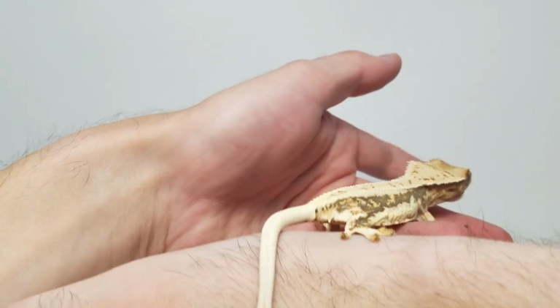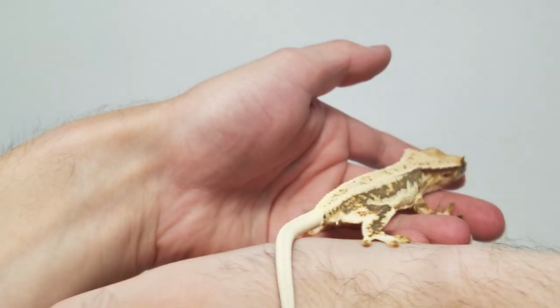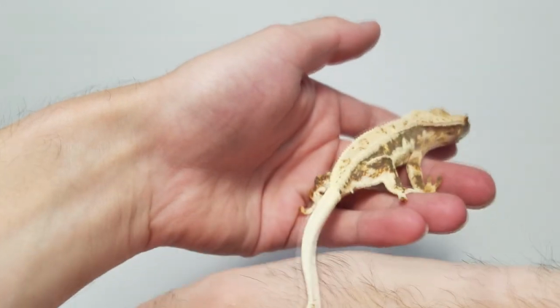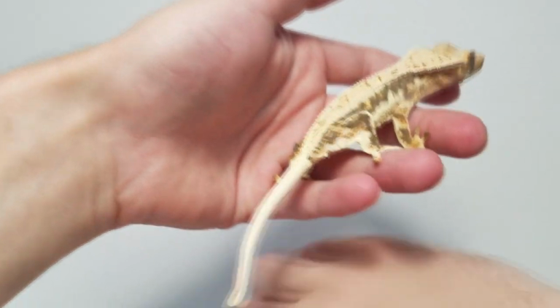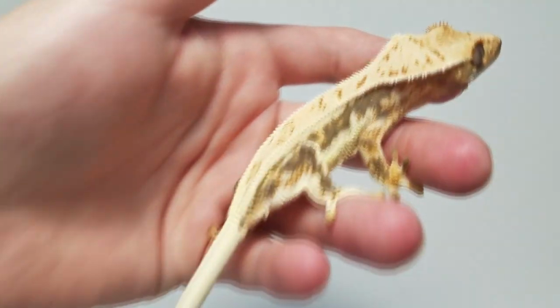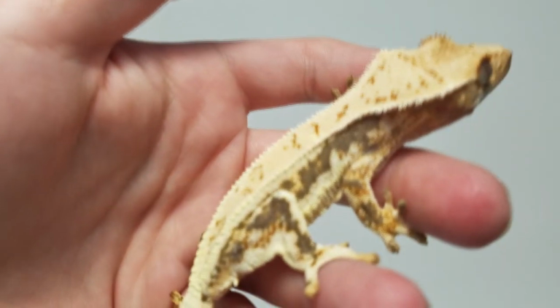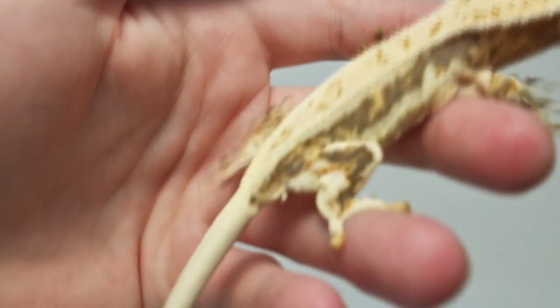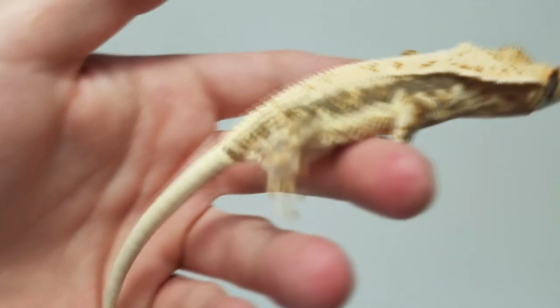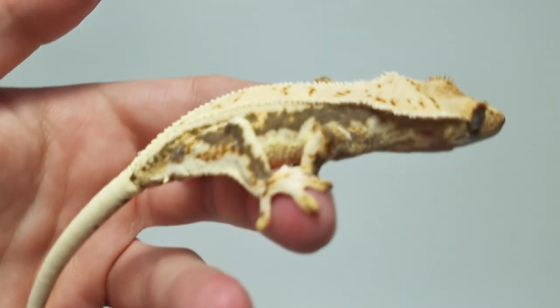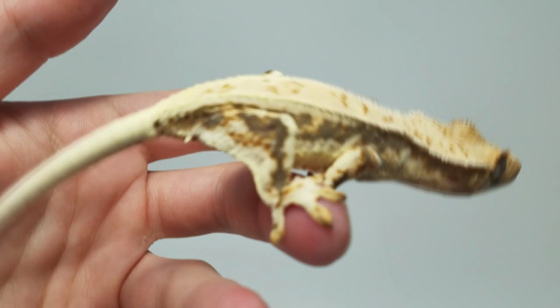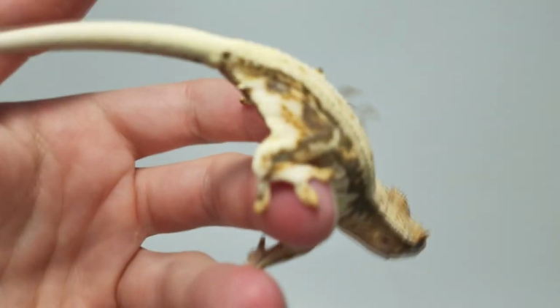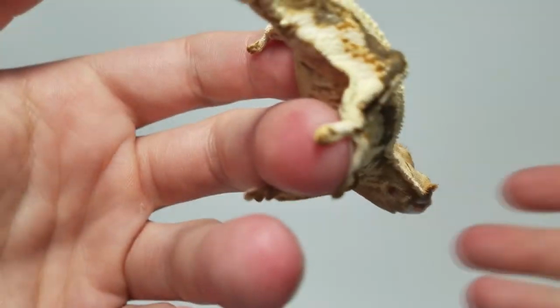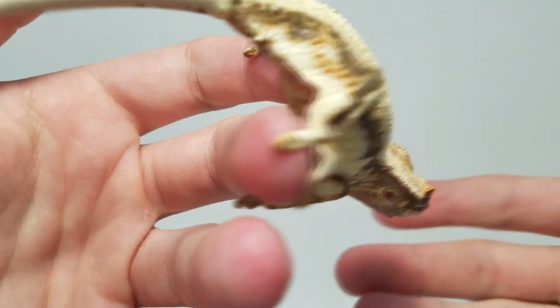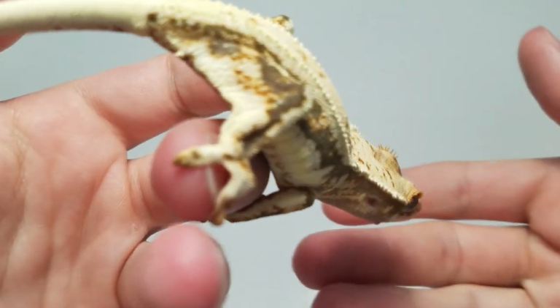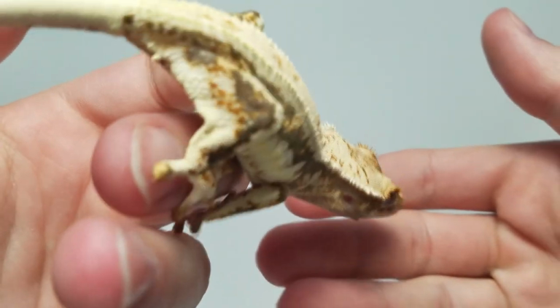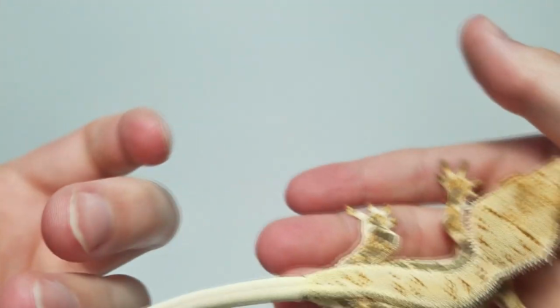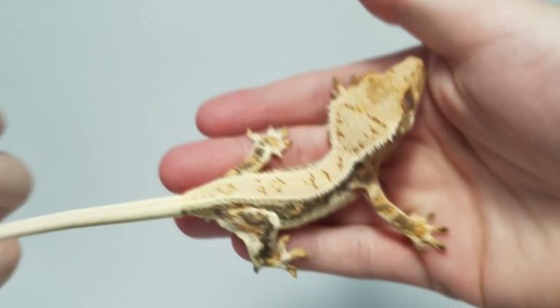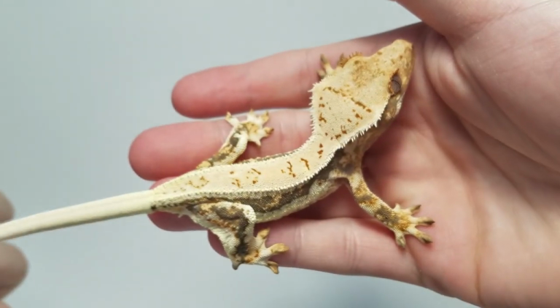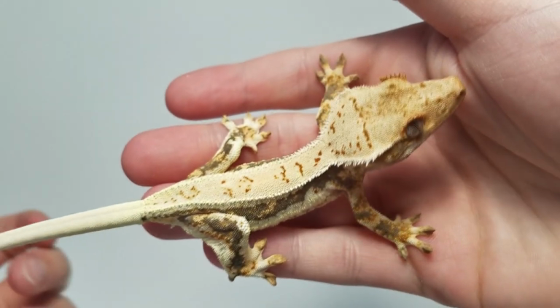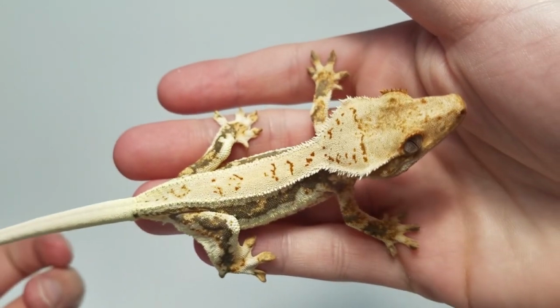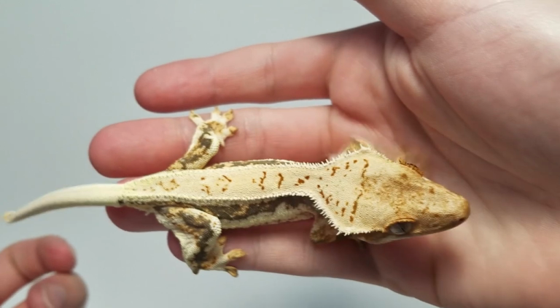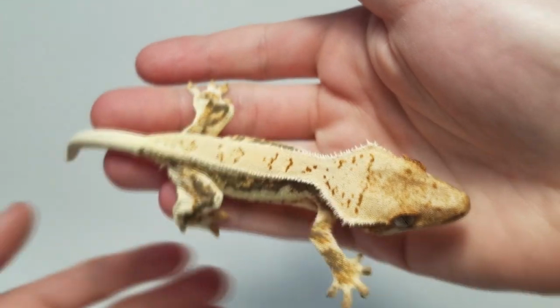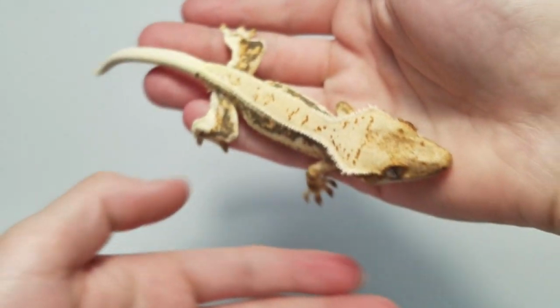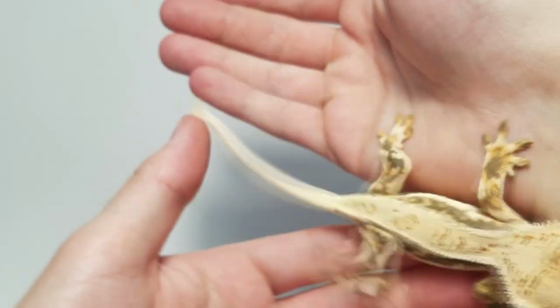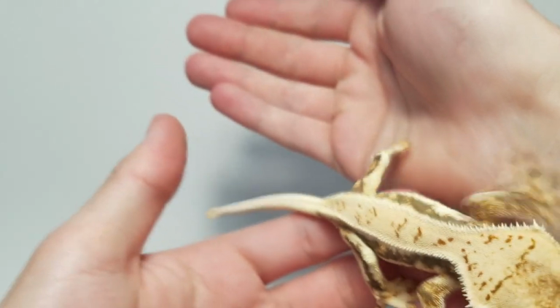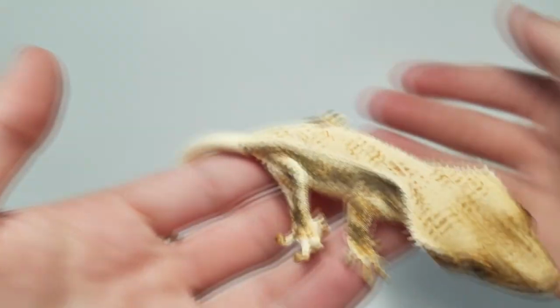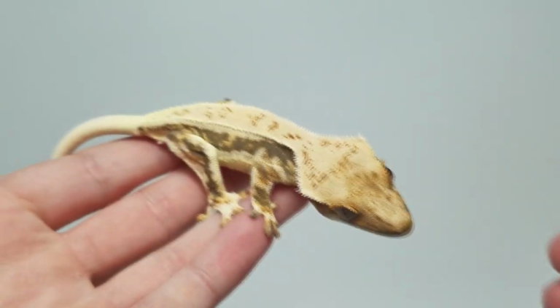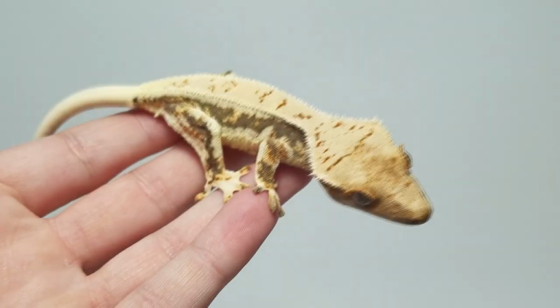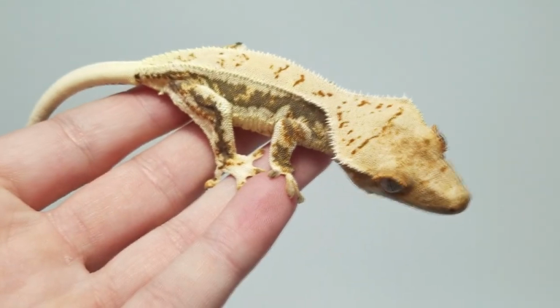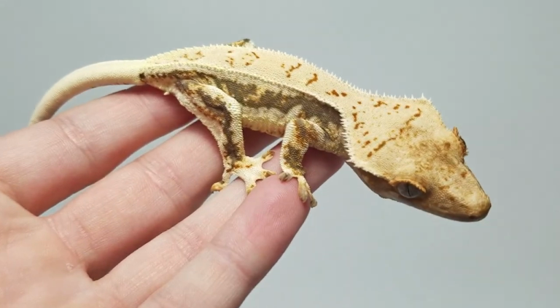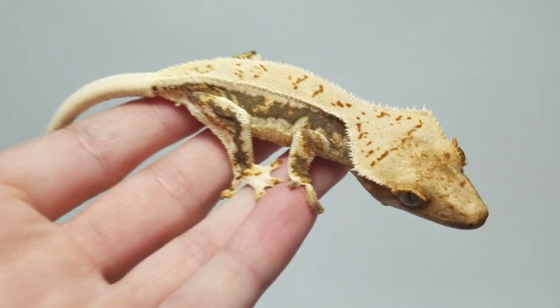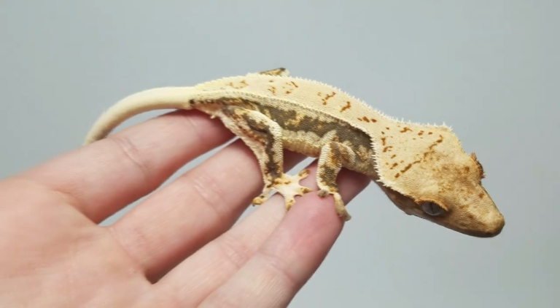Now 99% of the time it won't really matter, because if you're getting a lily white you'll definitely know. You're going to be paying a lot more for it than a regular gecko and they're pretty easy to spot. But on occasion you may come across a gecko and wonder, is that a lily white?